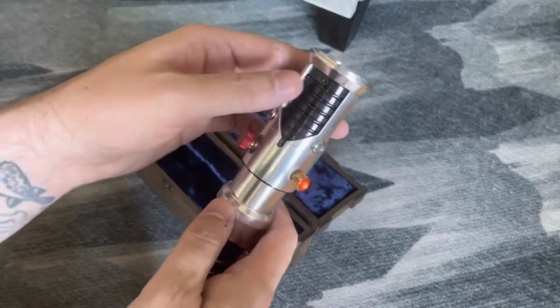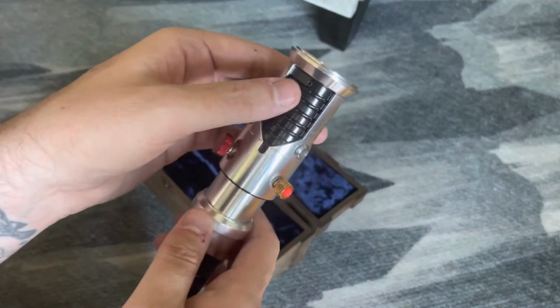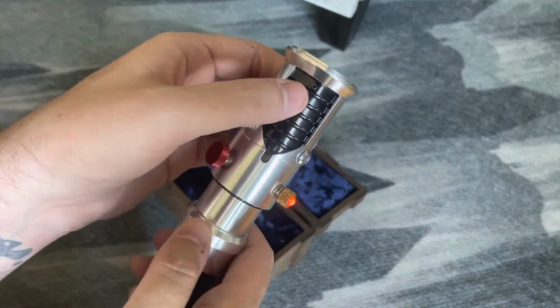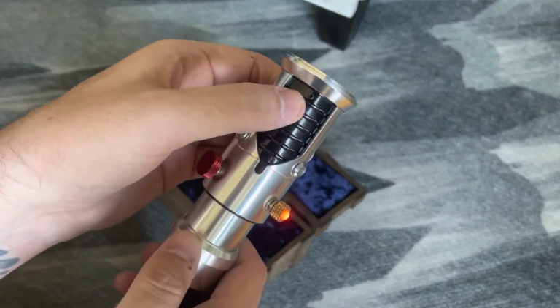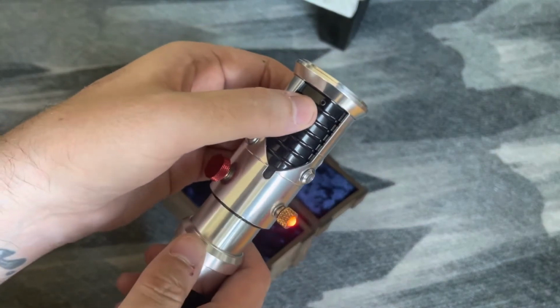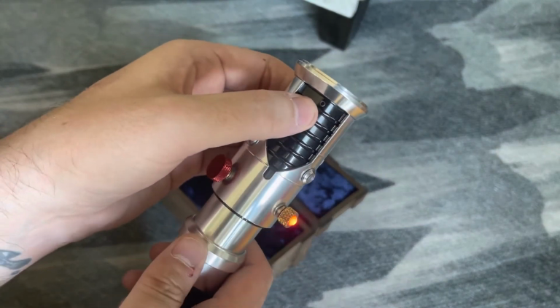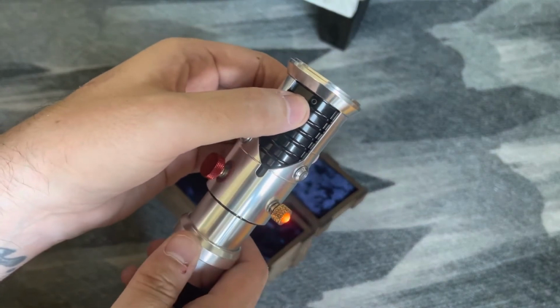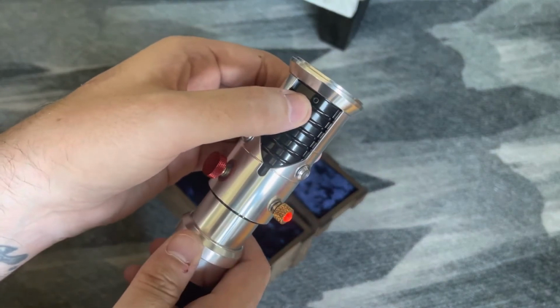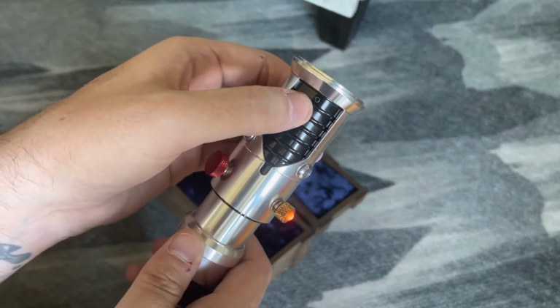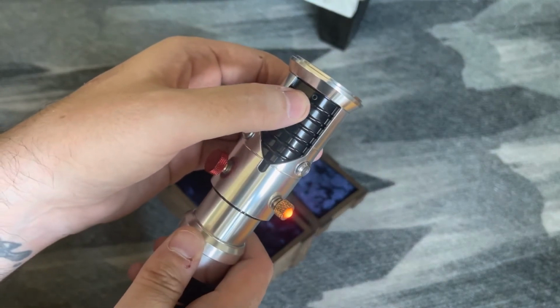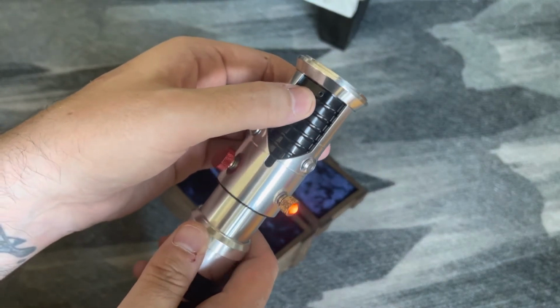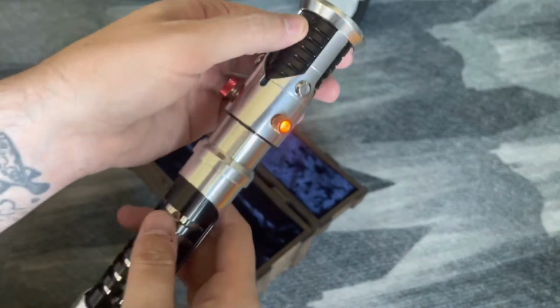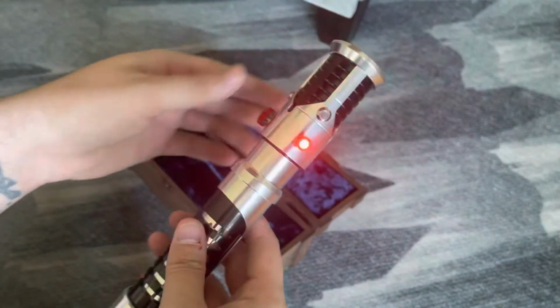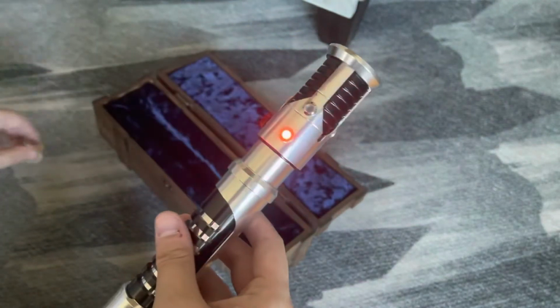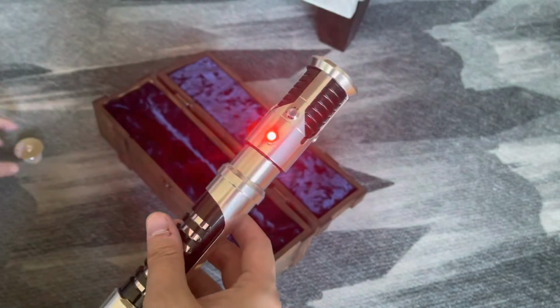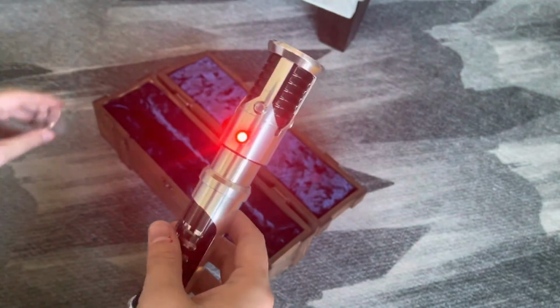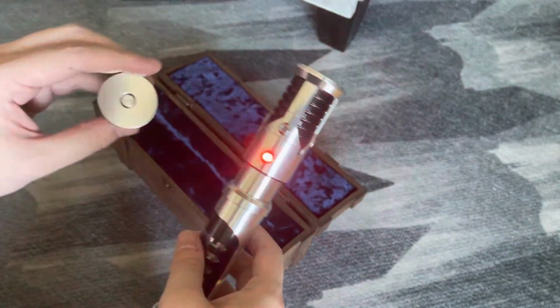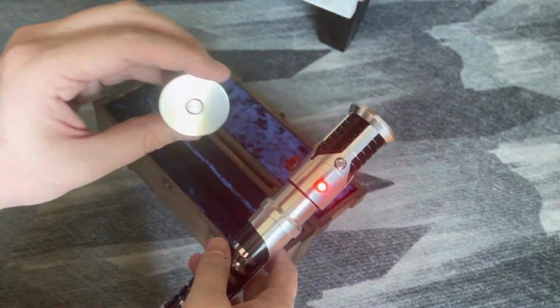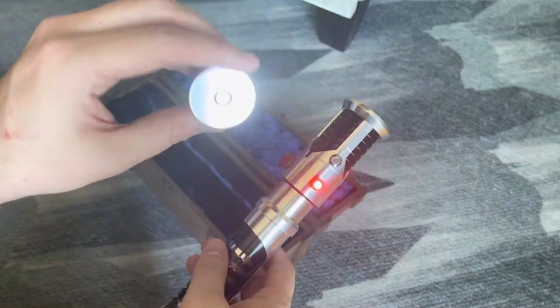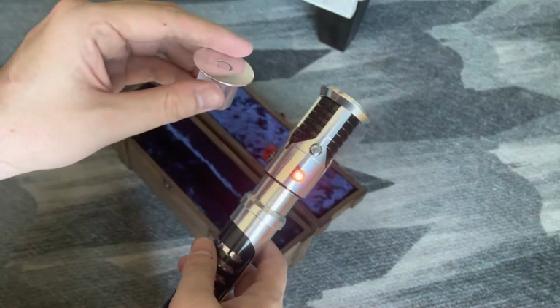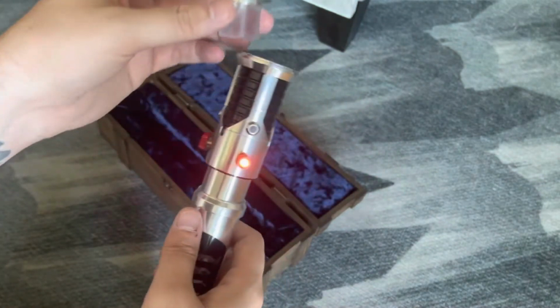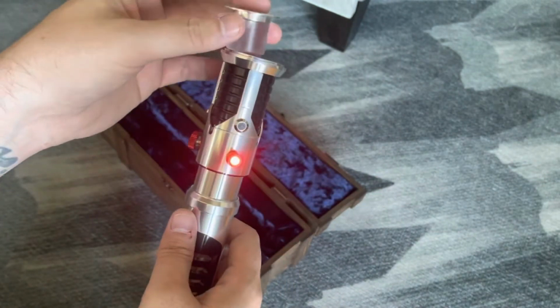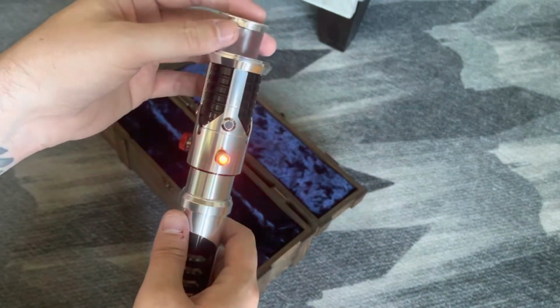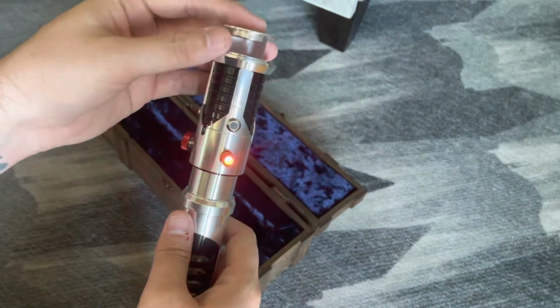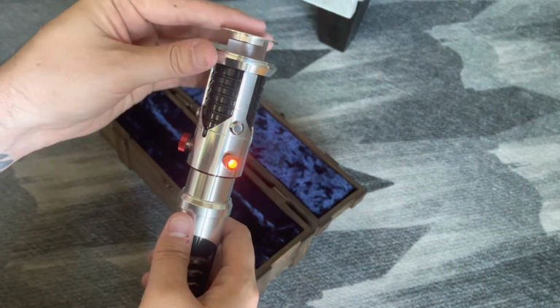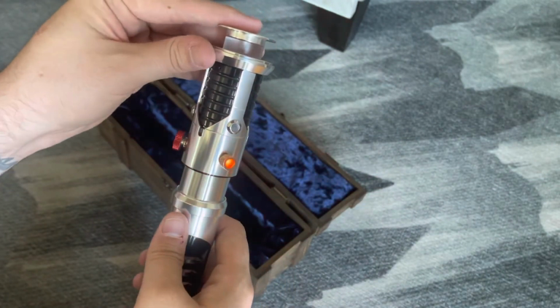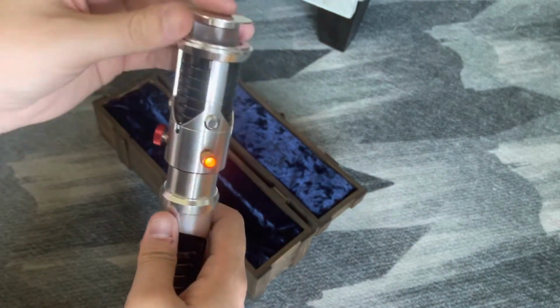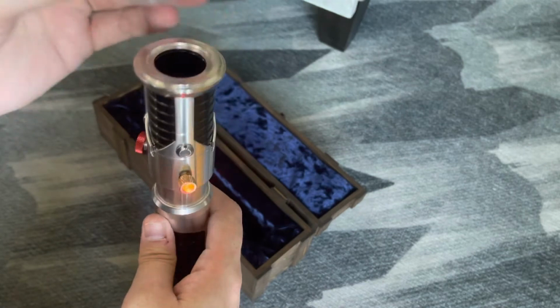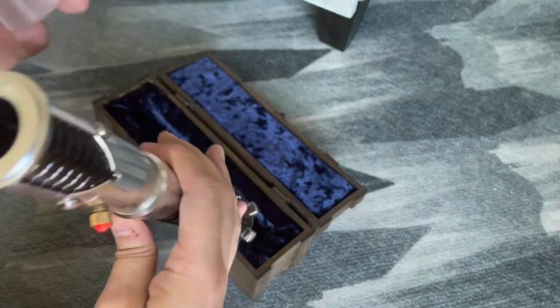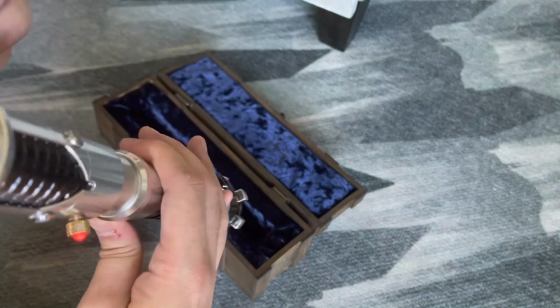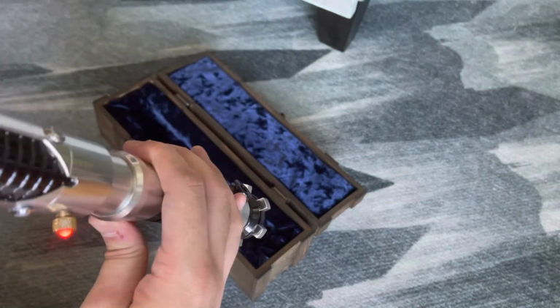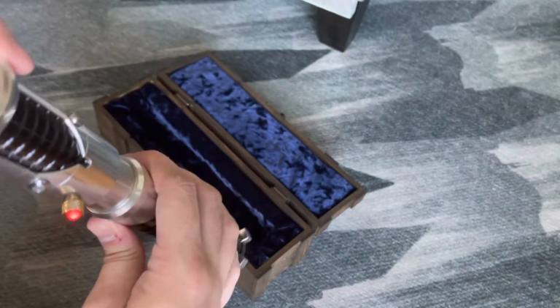The blade retention screw is right here up at the top, and it also comes with this blade plug. The blade retention screw is currently tightened.